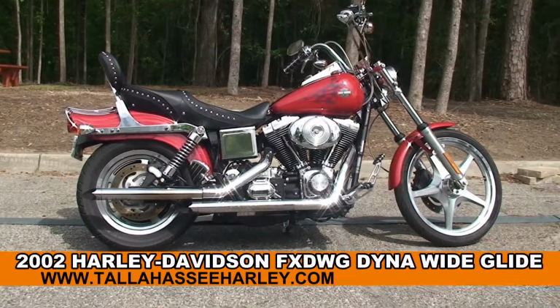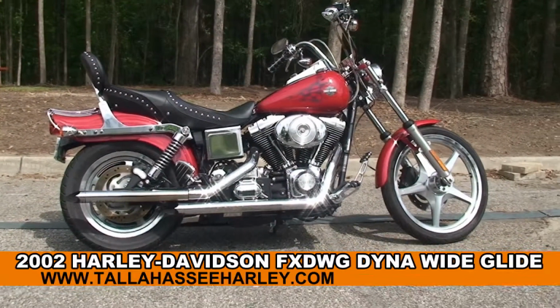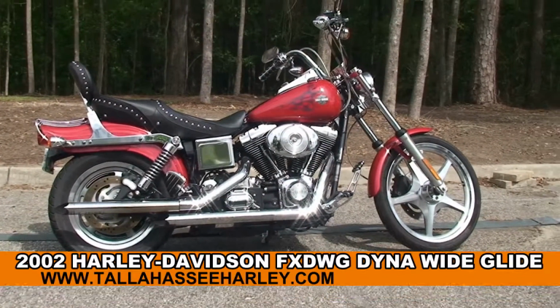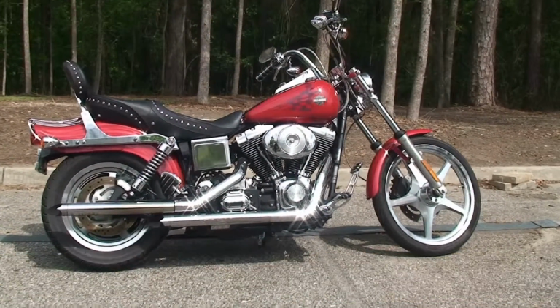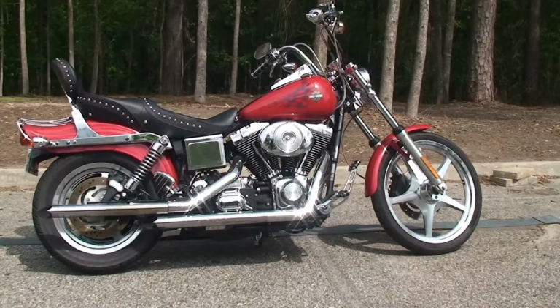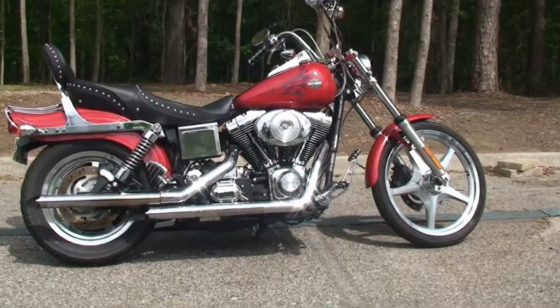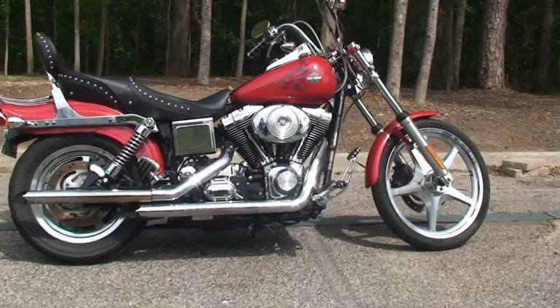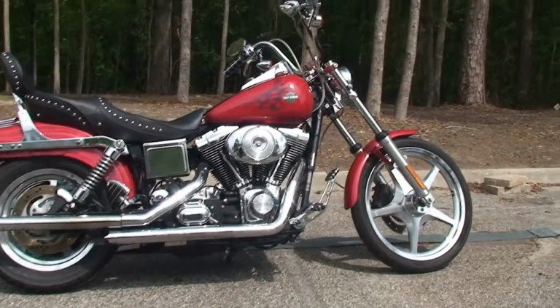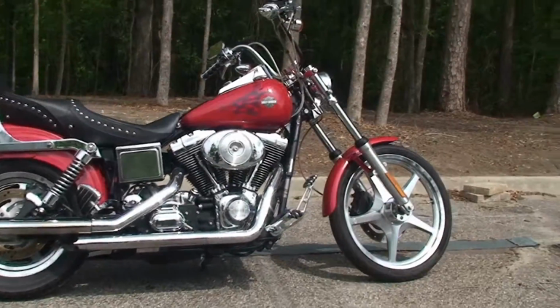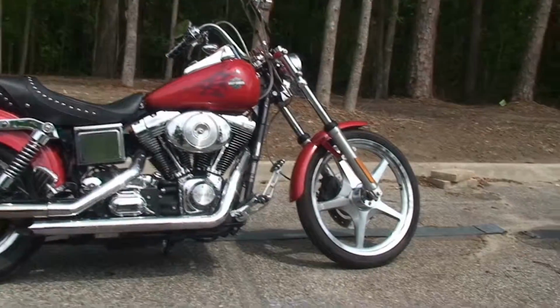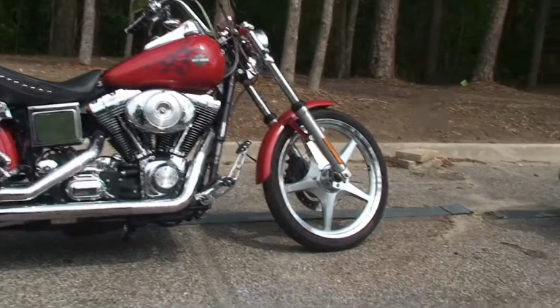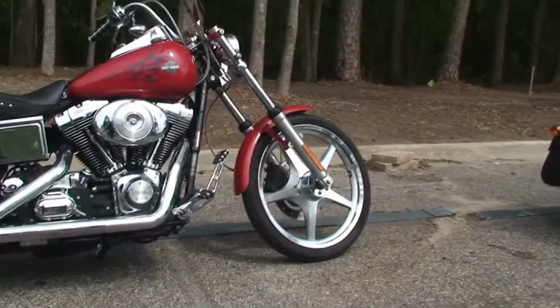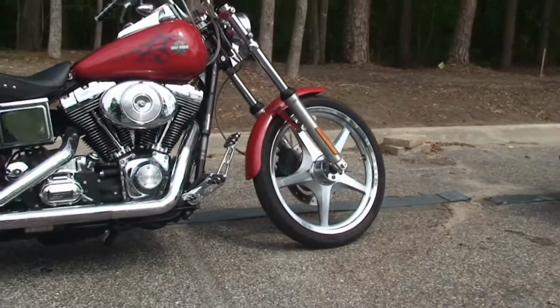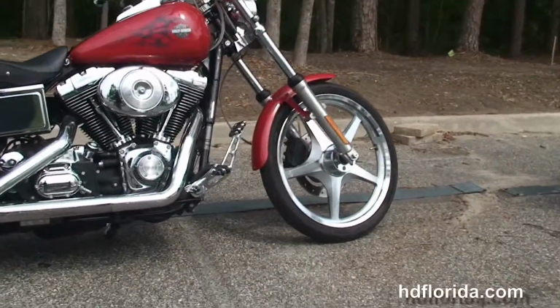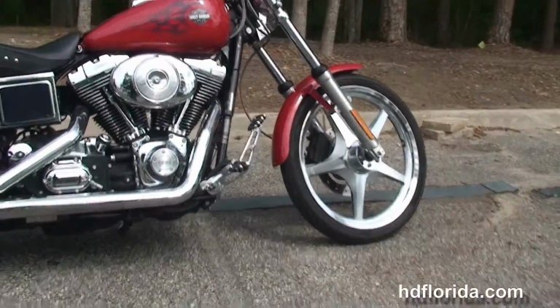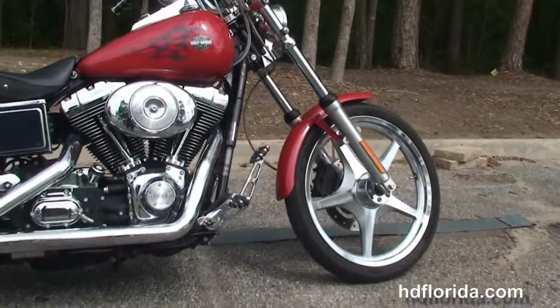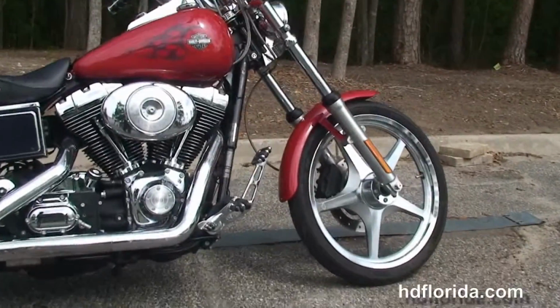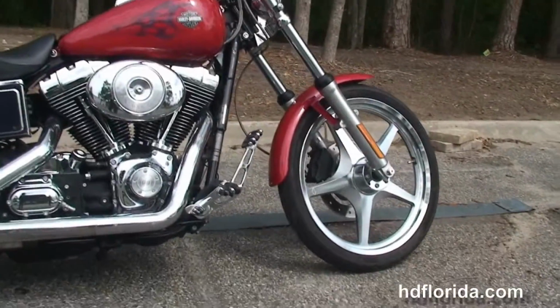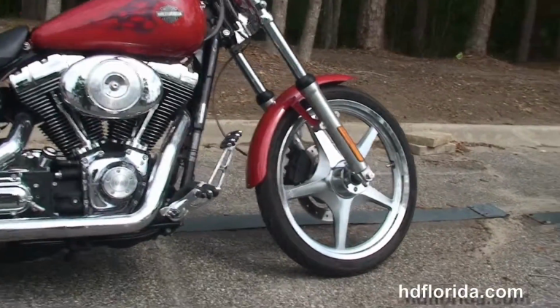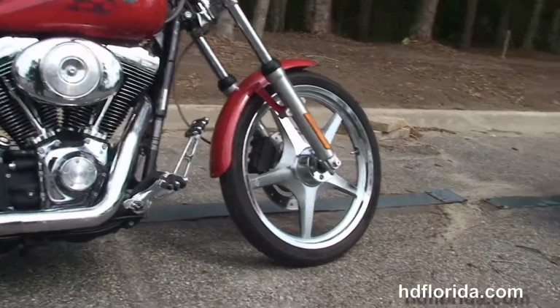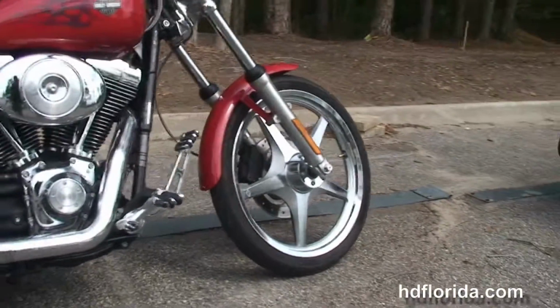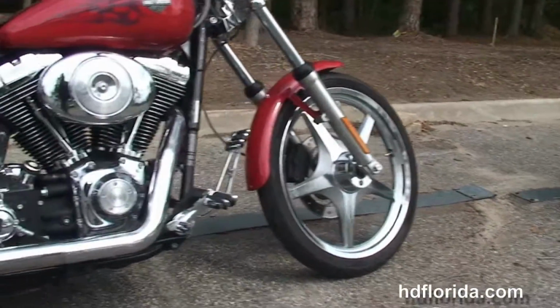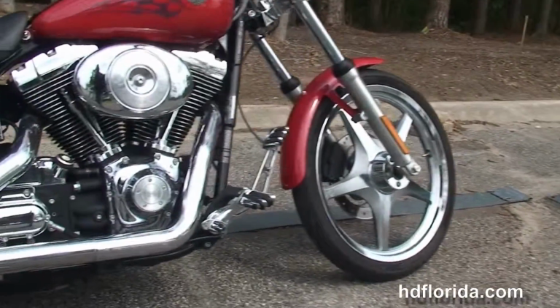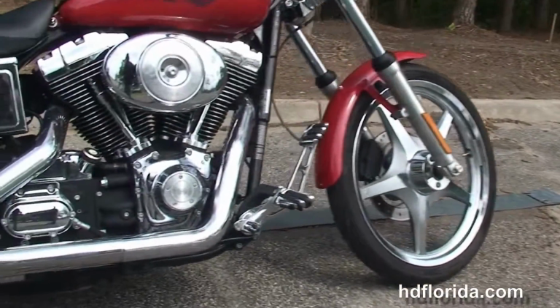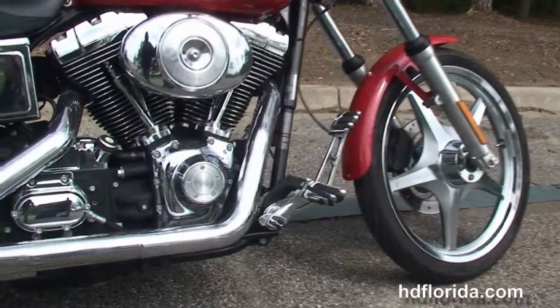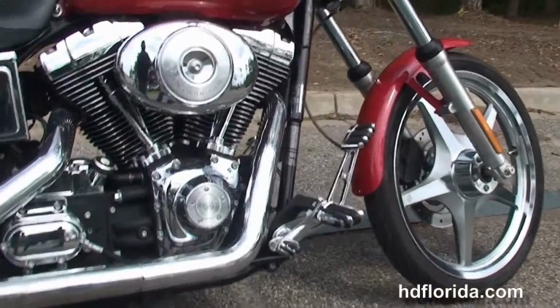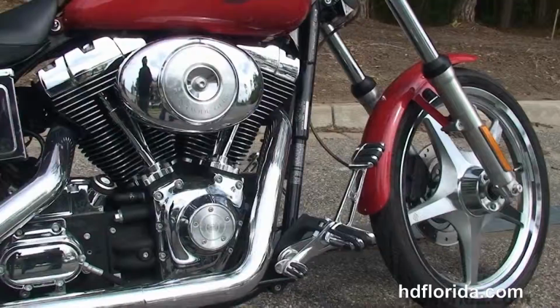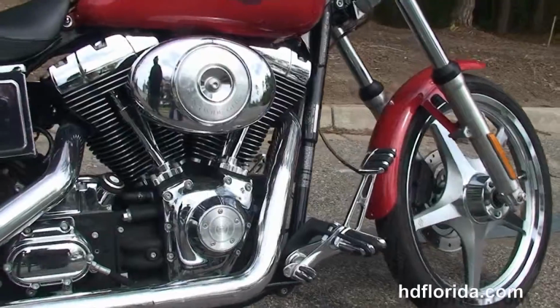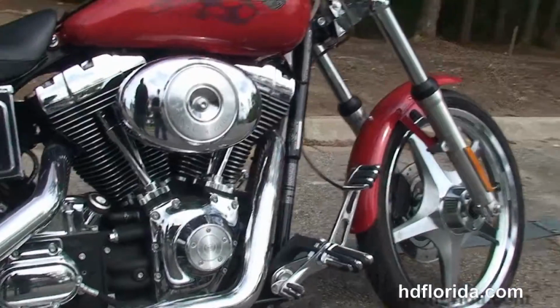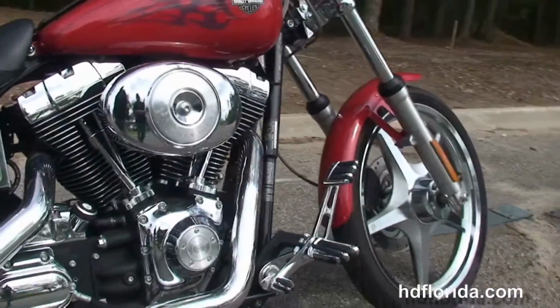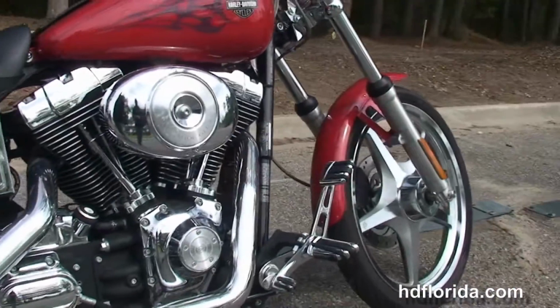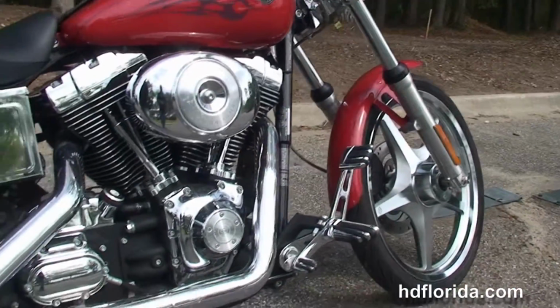The Wide Glide starts out front with the upgraded 5-spoke Harley-Davidson mag wheels, and moves back to the upgraded forward controls.